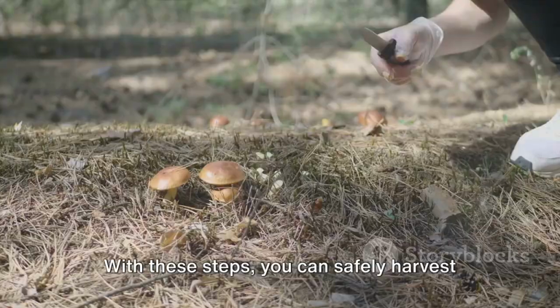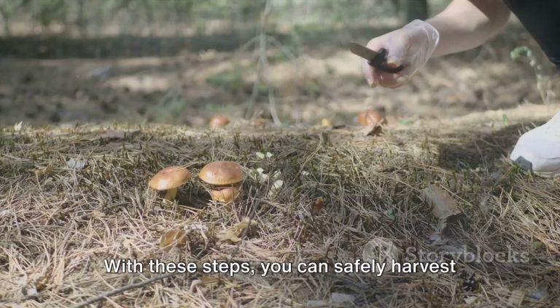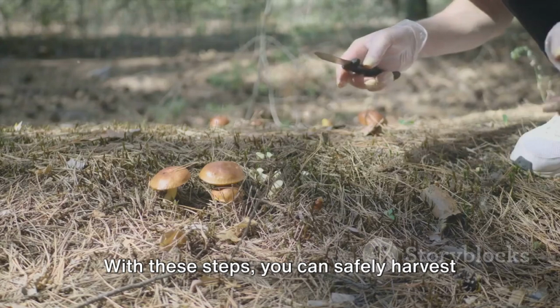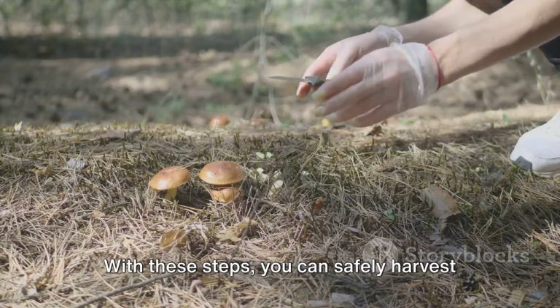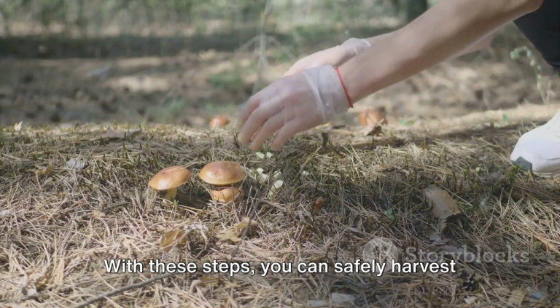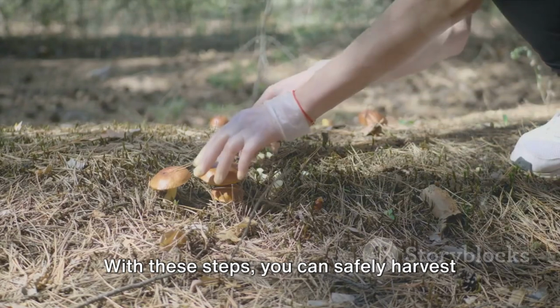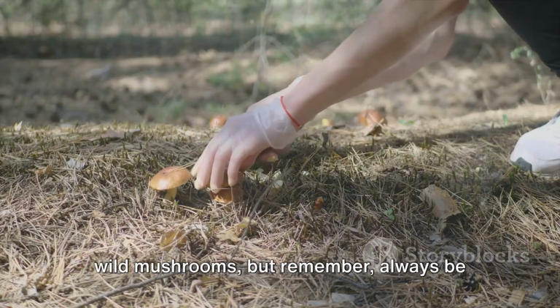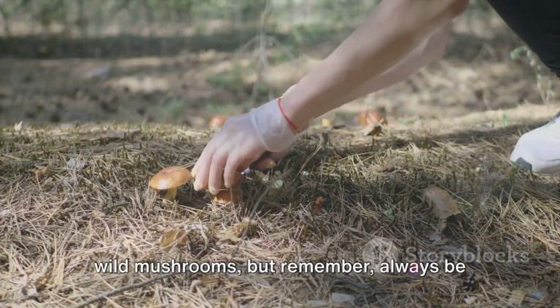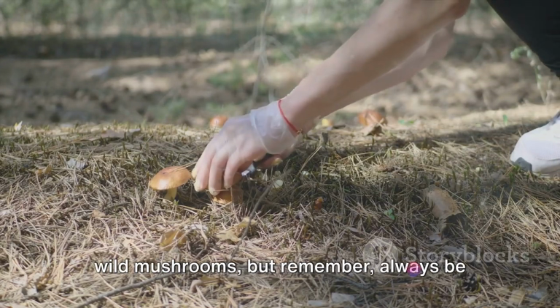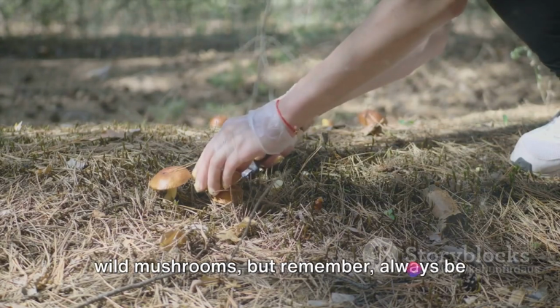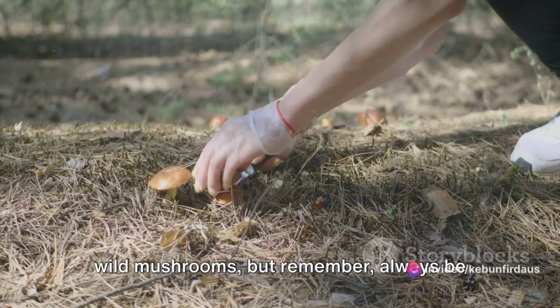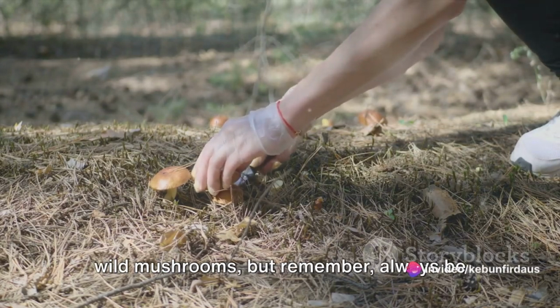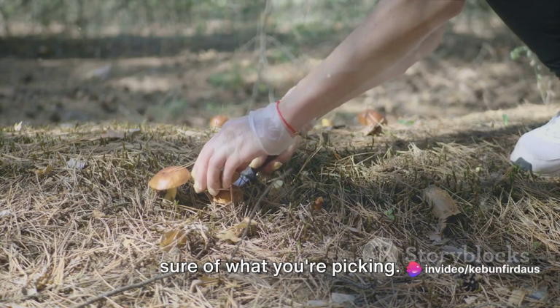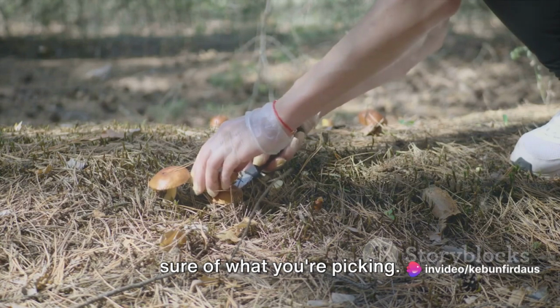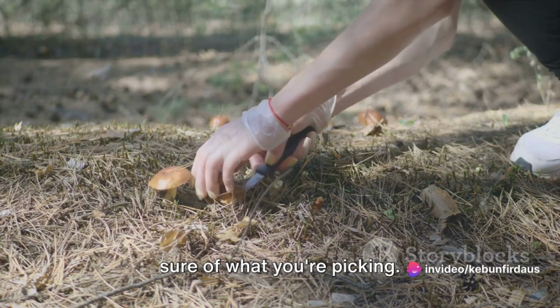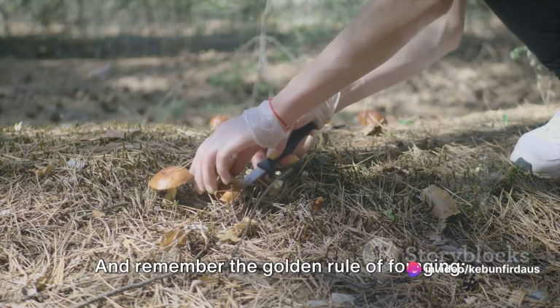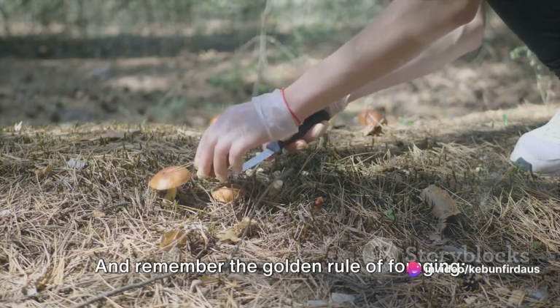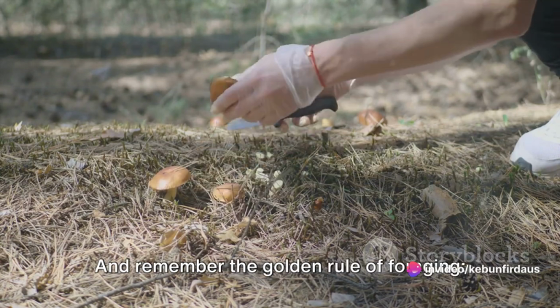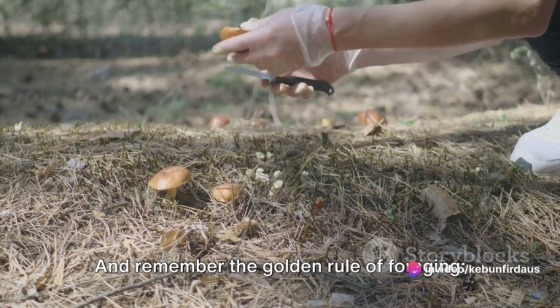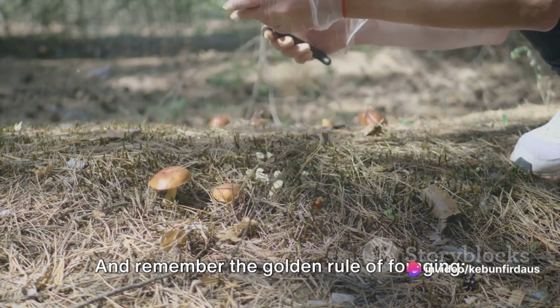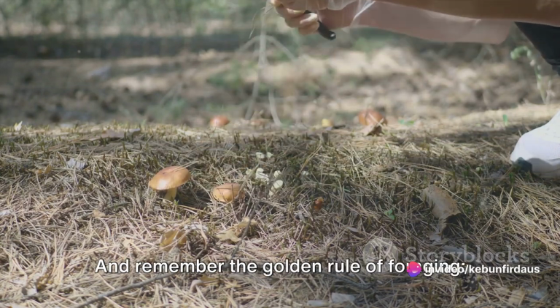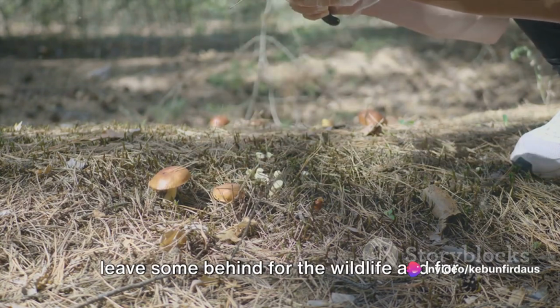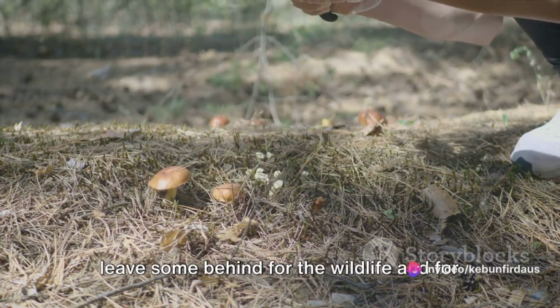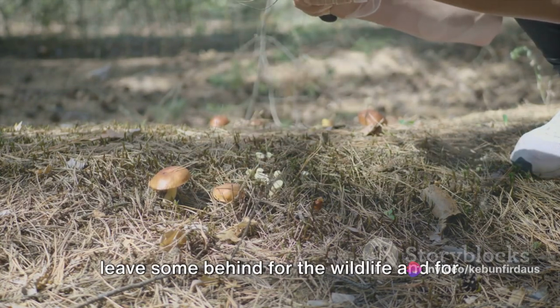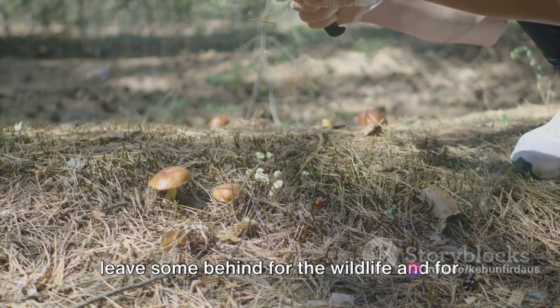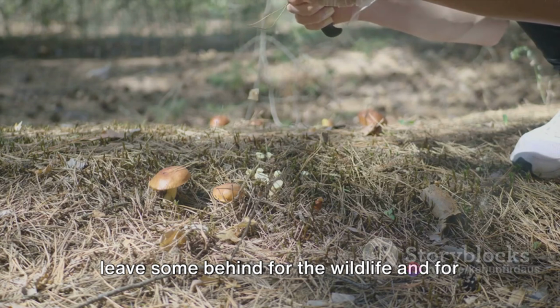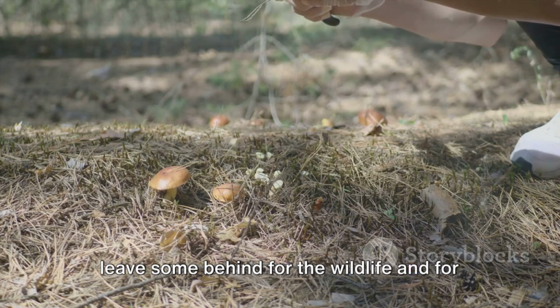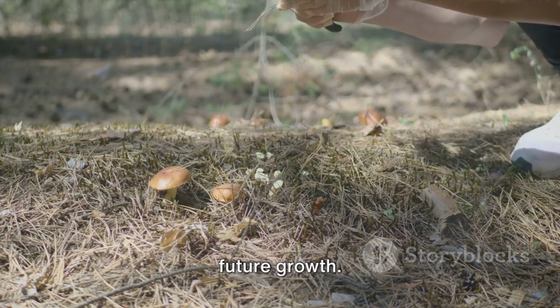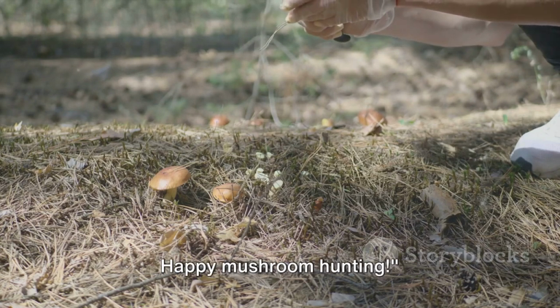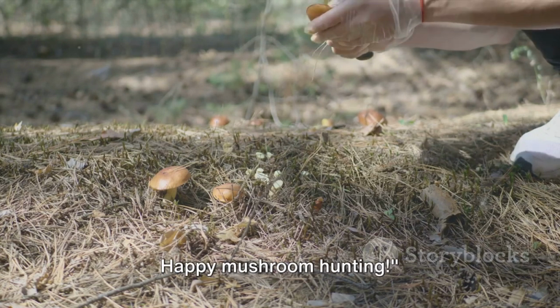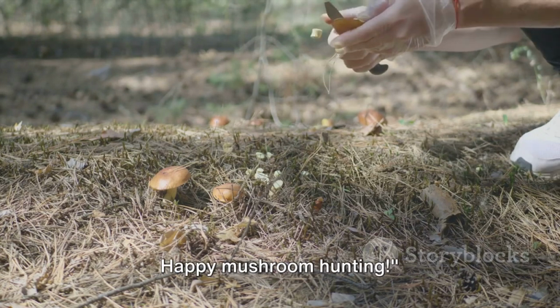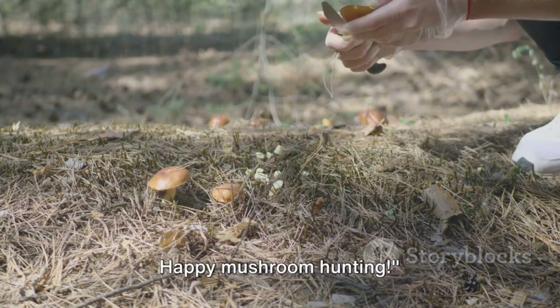Avoid washing the mushrooms until you're ready to use them, as water can make them soggy and speed up spoilage. With these steps, you can safely harvest wild mushrooms. But remember, always be sure of what you're picking. And remember the golden rule of foraging: leave some behind for the wildlife and for future growth. Happy mushroom hunting.